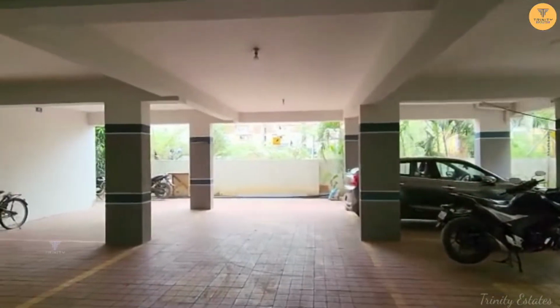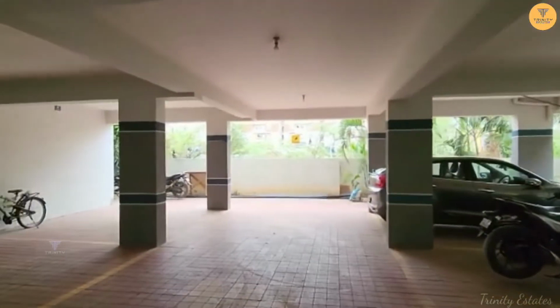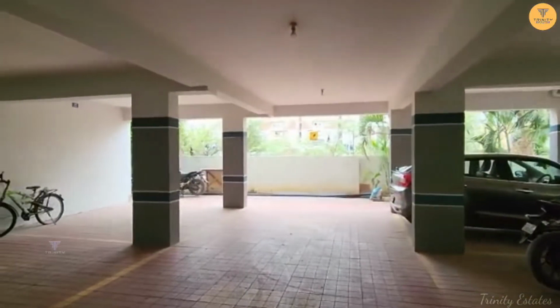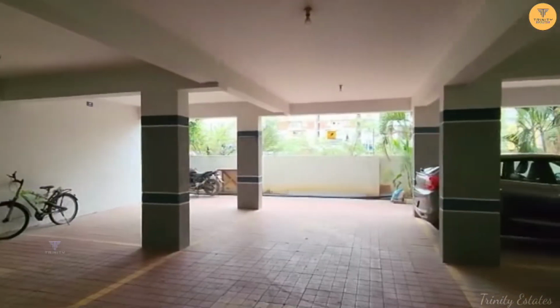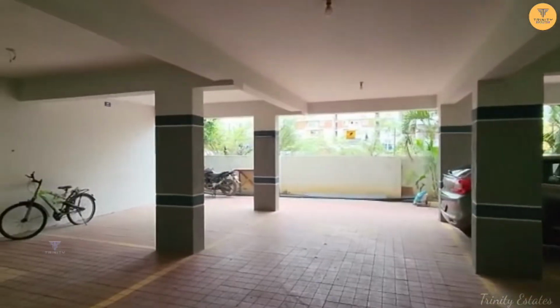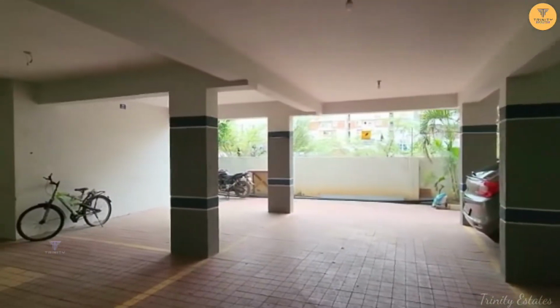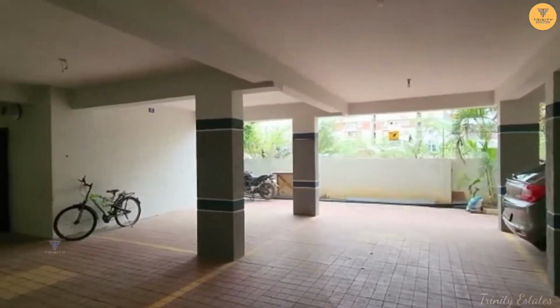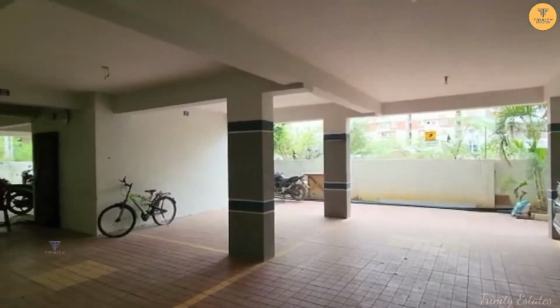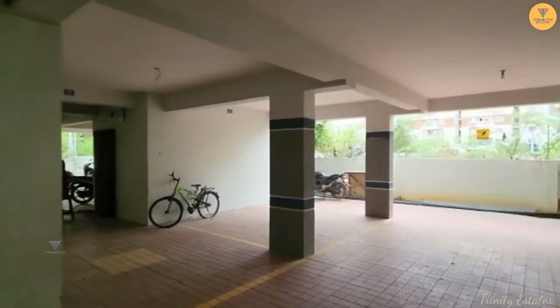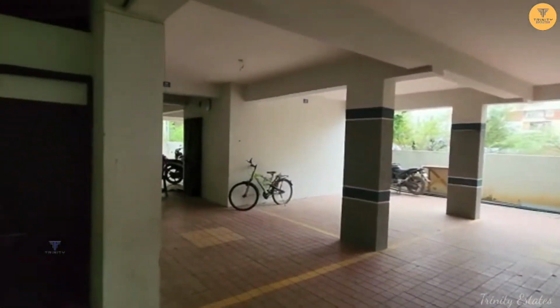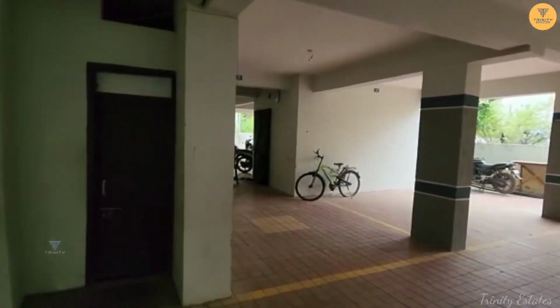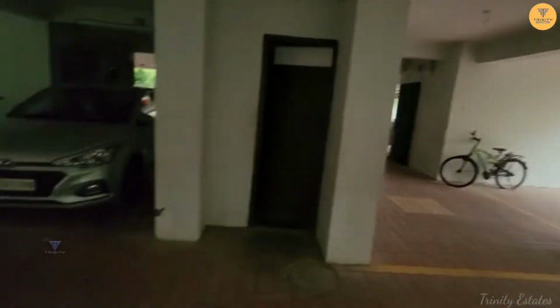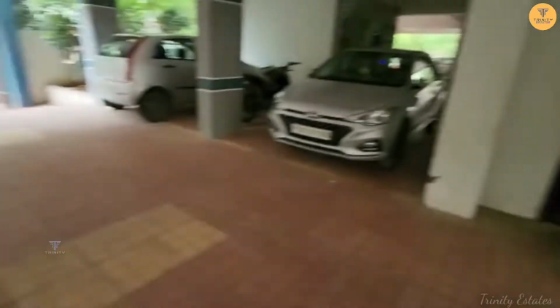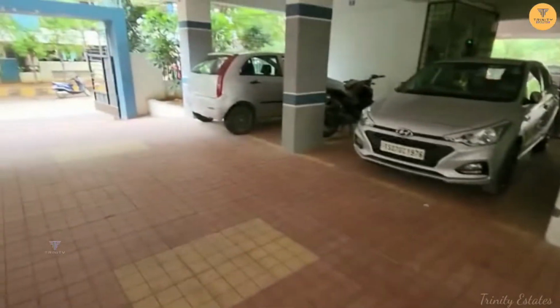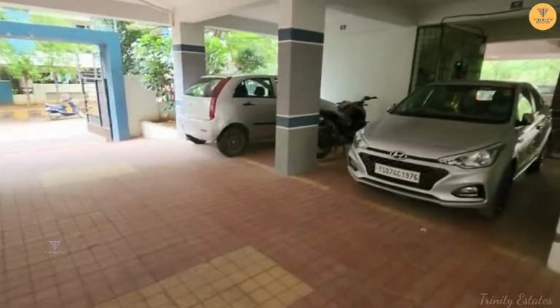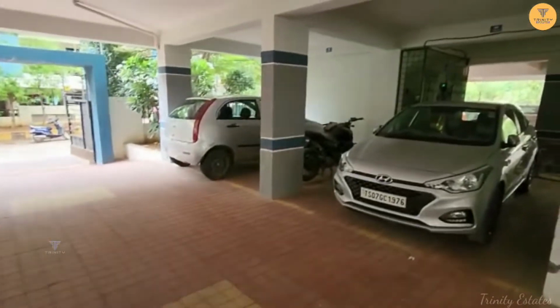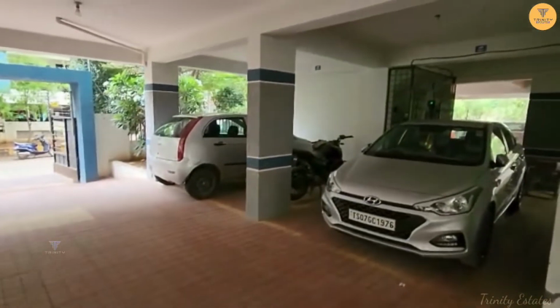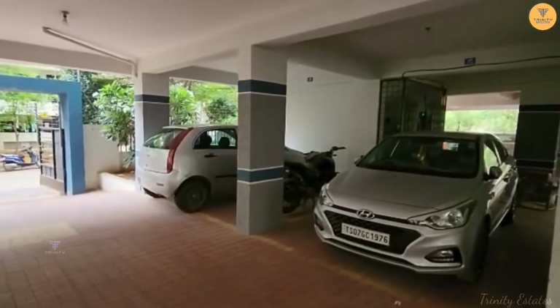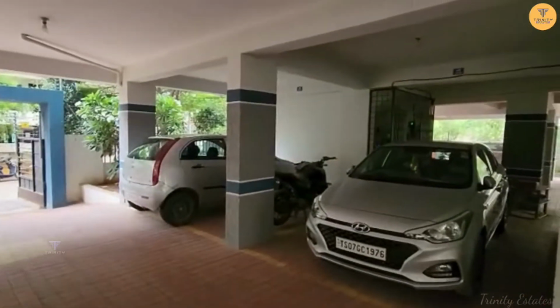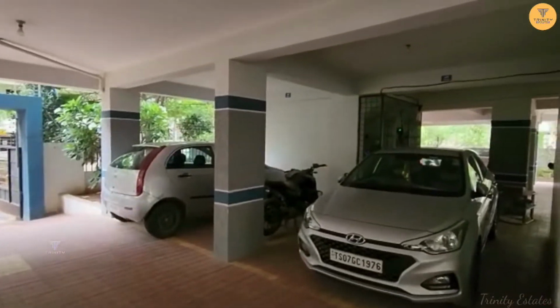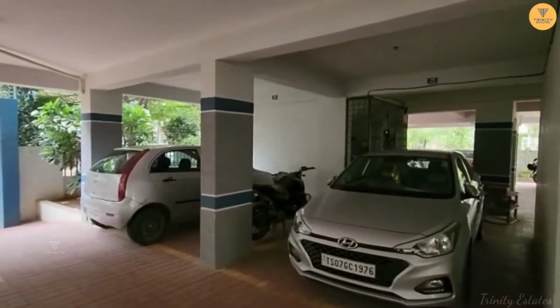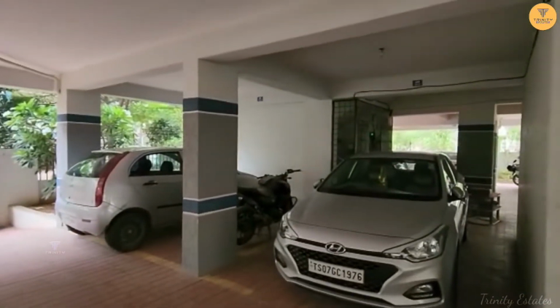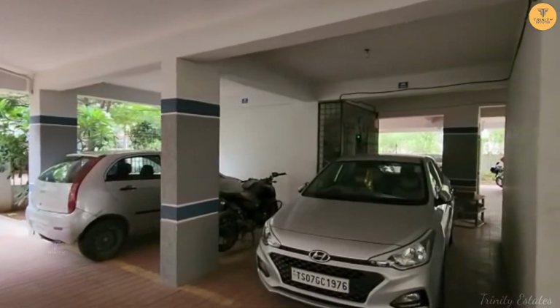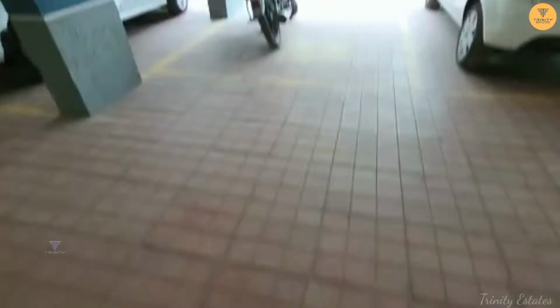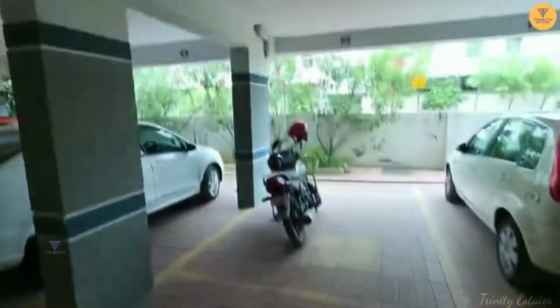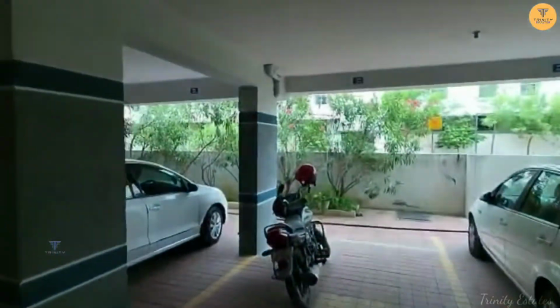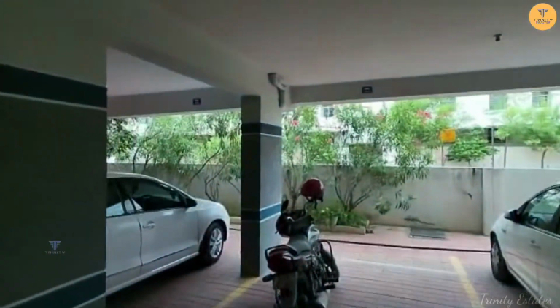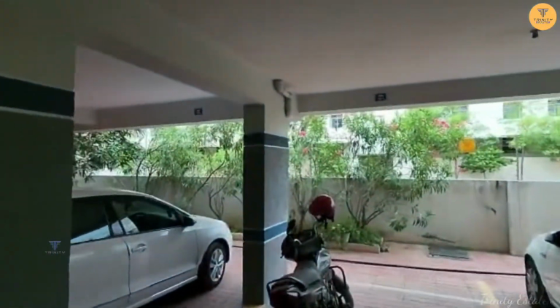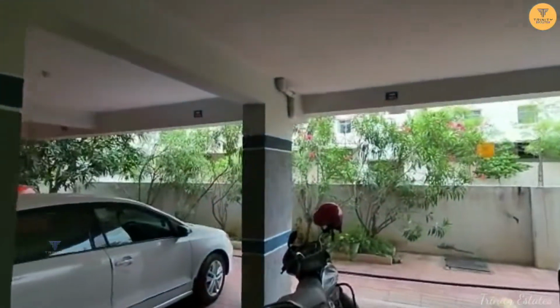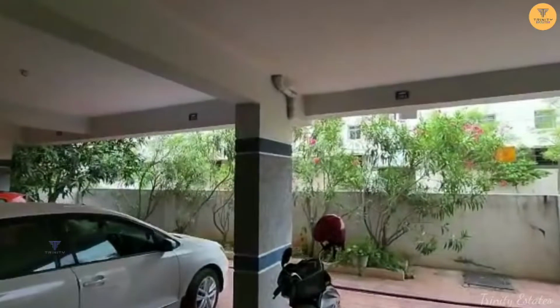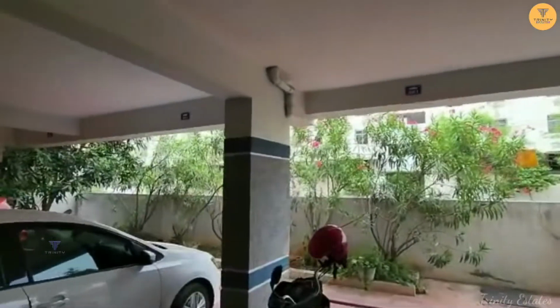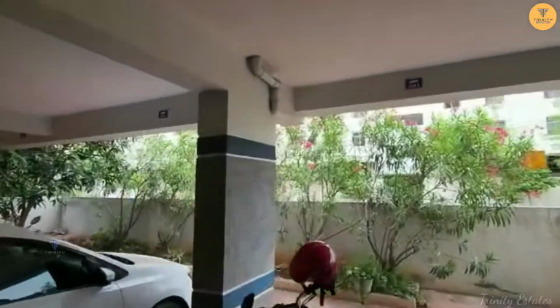This is a 3-BHK flat. This apartment has solar fencing and is a total of 5 floors. Each floor has 3 flats, making a total of 15 flats.